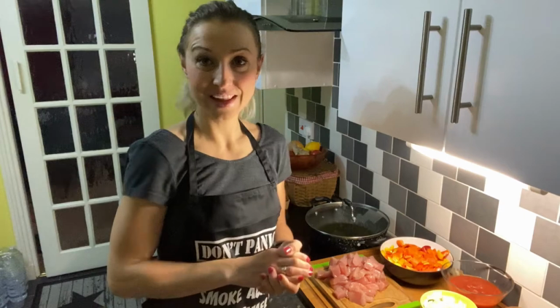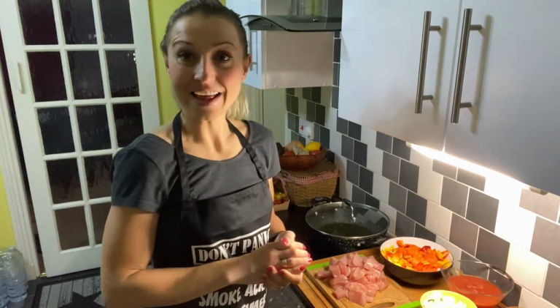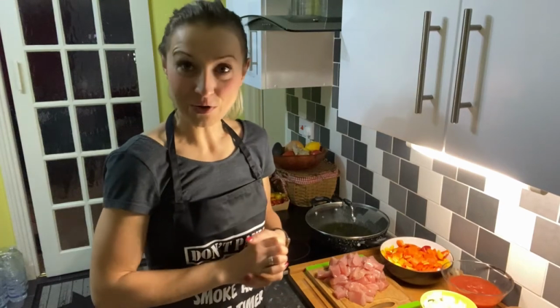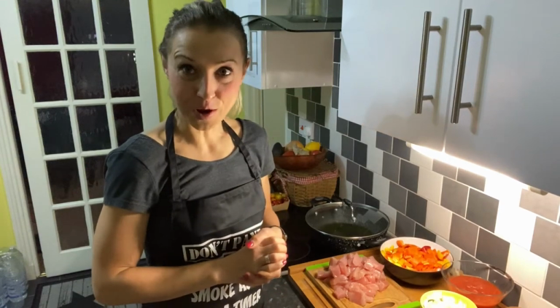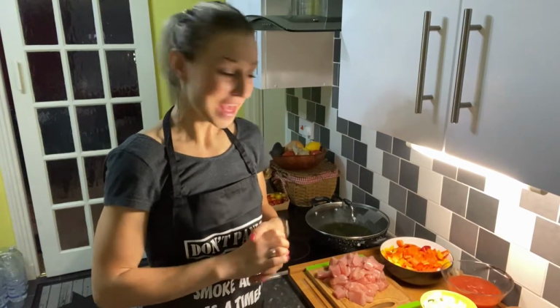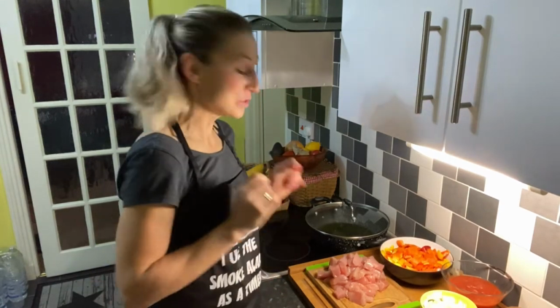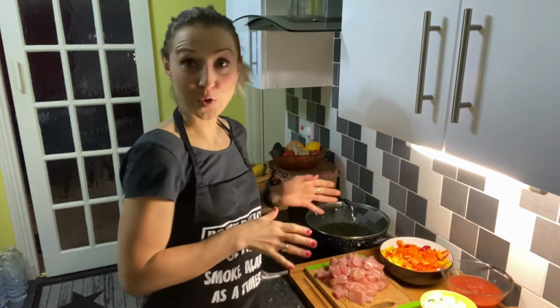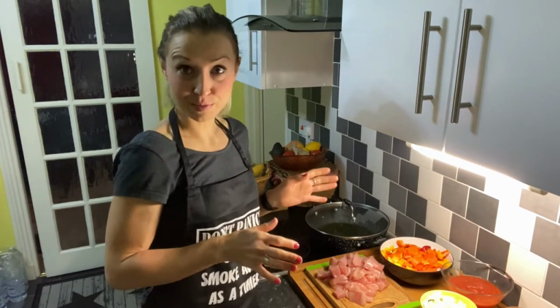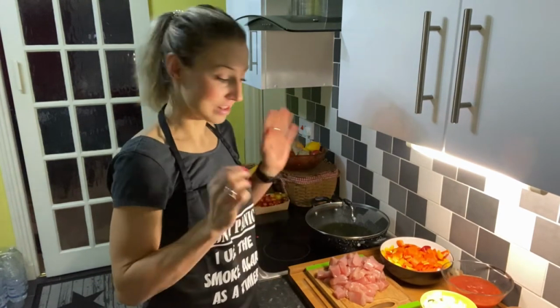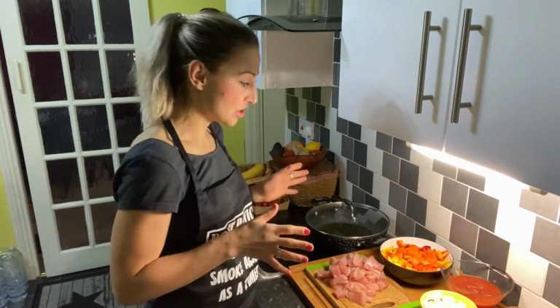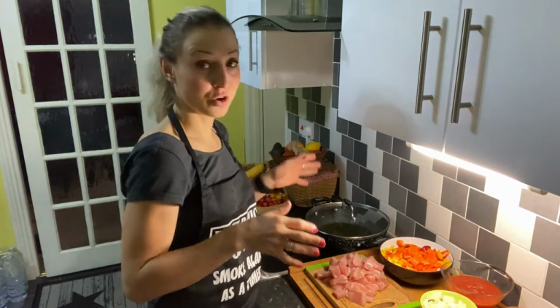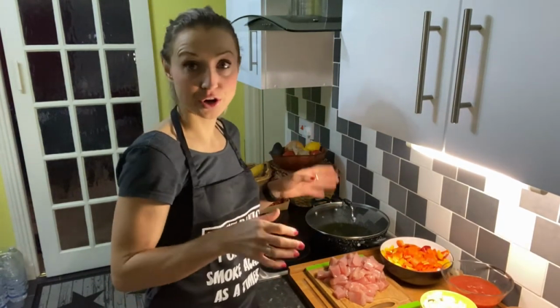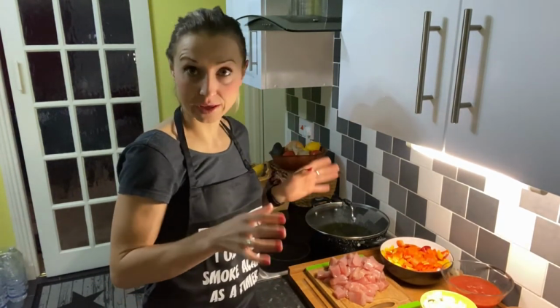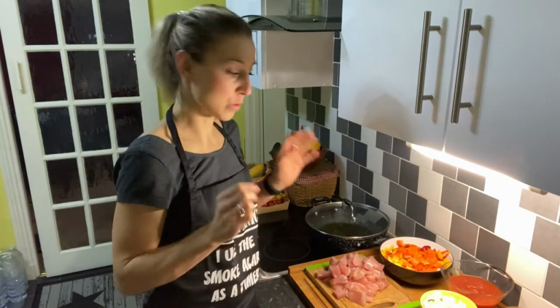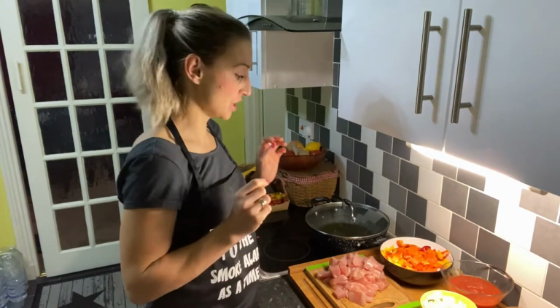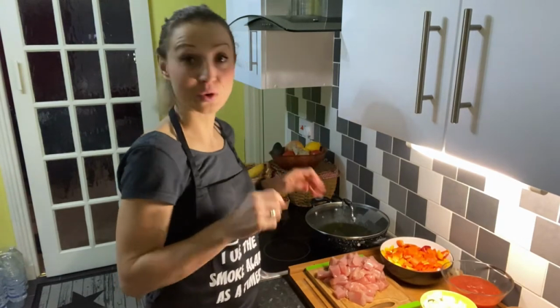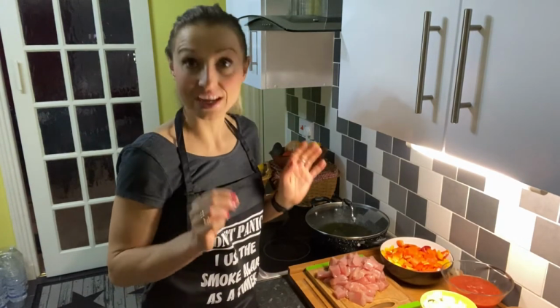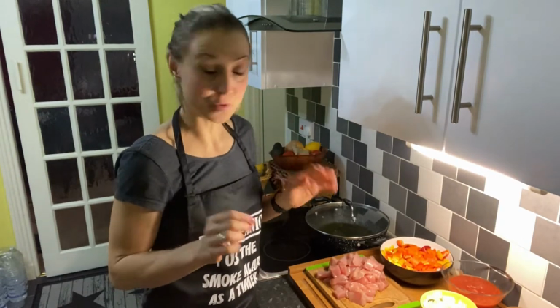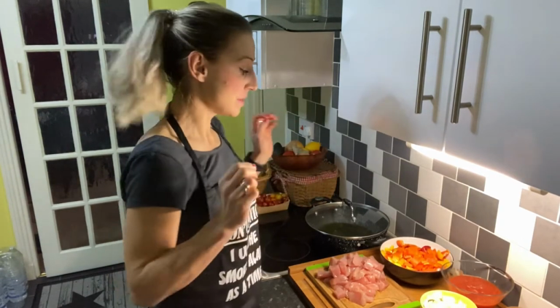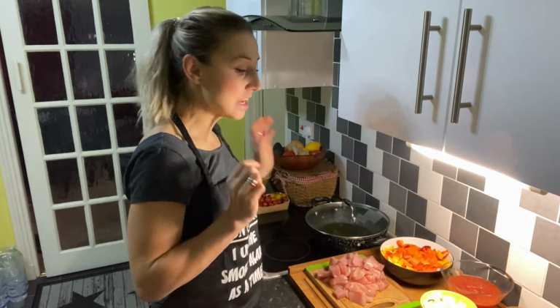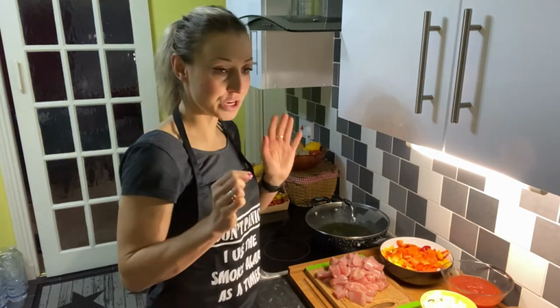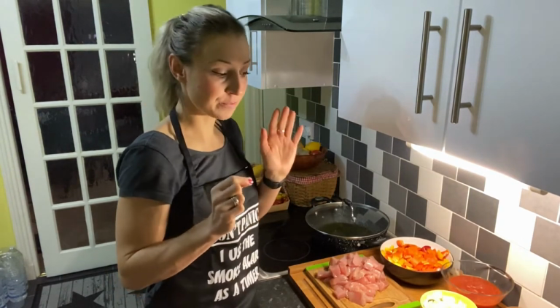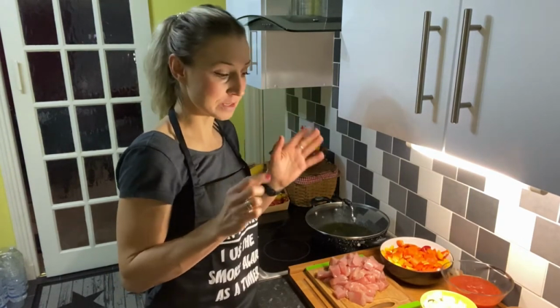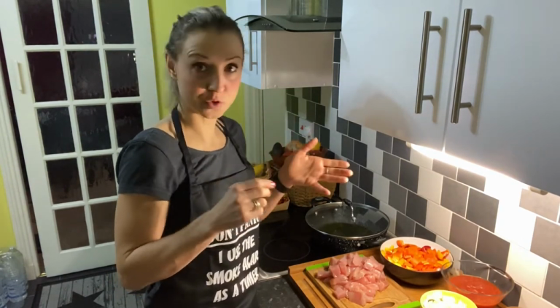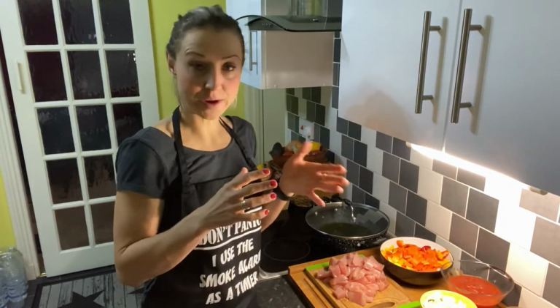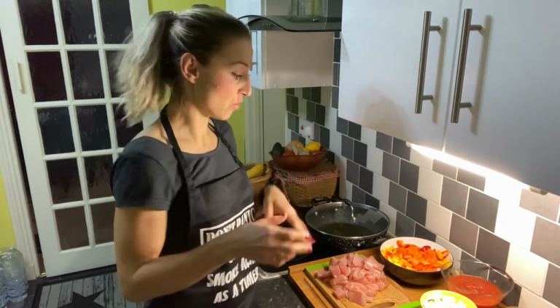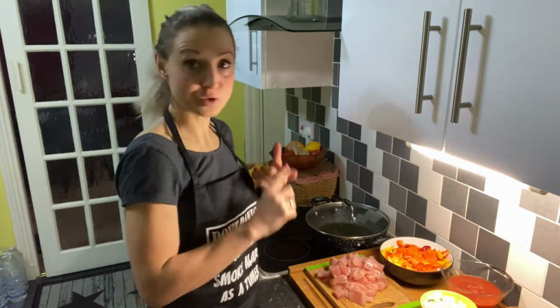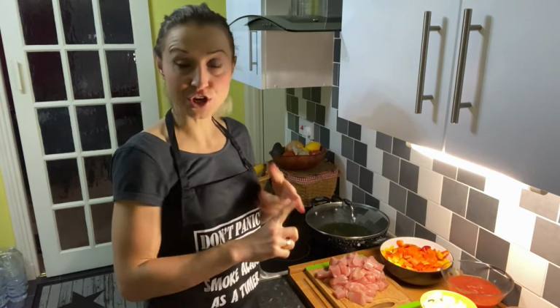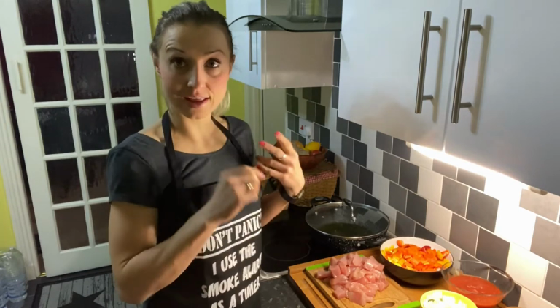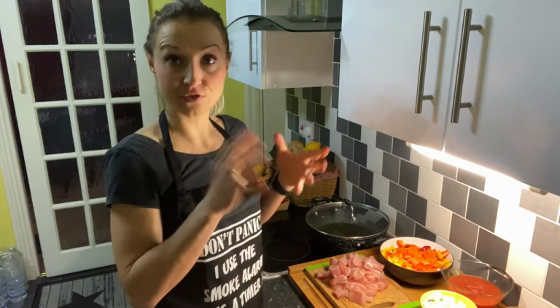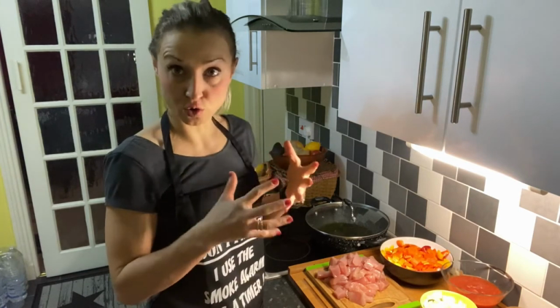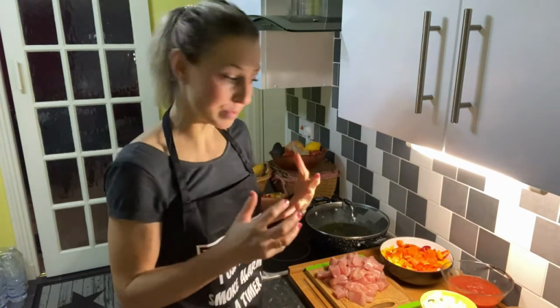Hello everyone! Today we're going to prepare a traditional Hungarian meal which is called leczo. Basically, leczo is a meal which is made of sausage and different colored peppers.